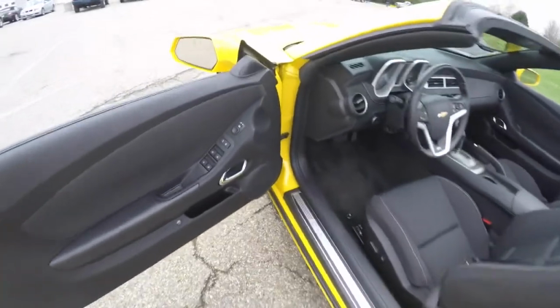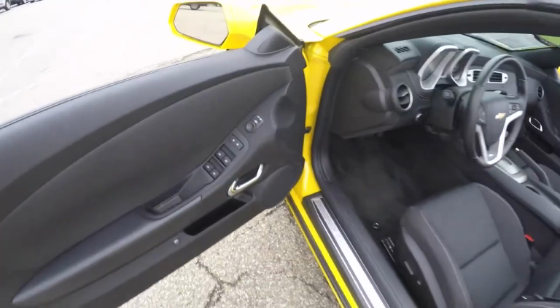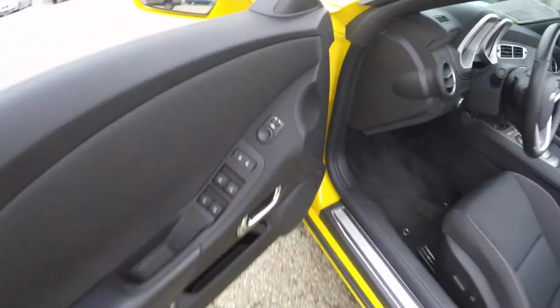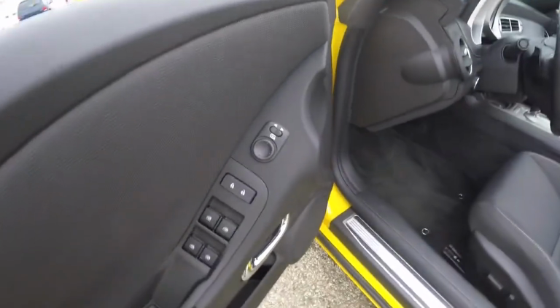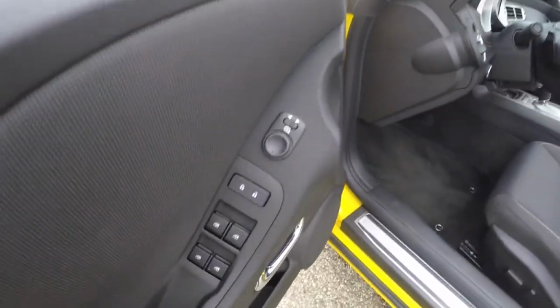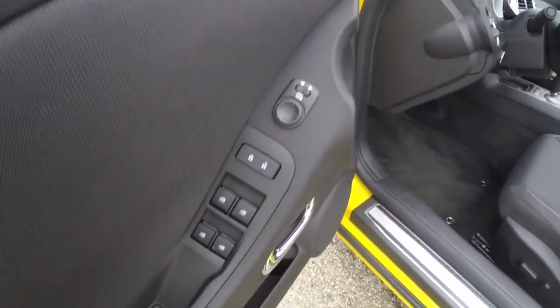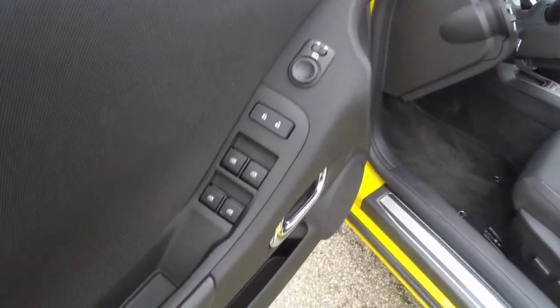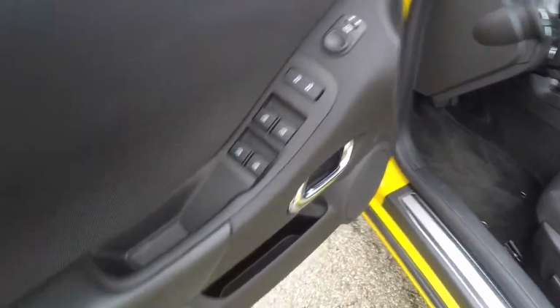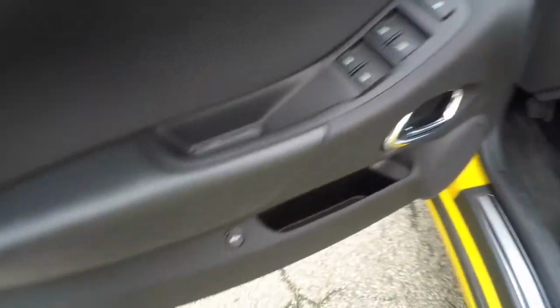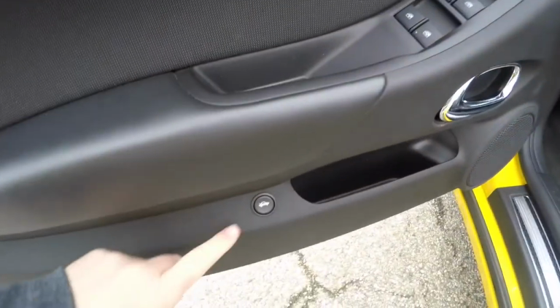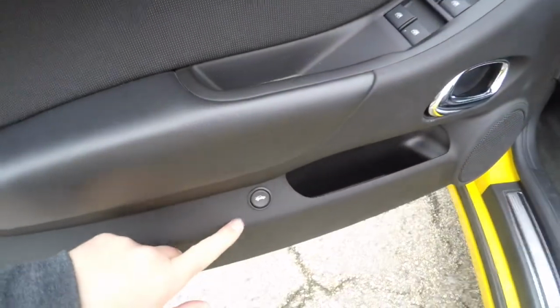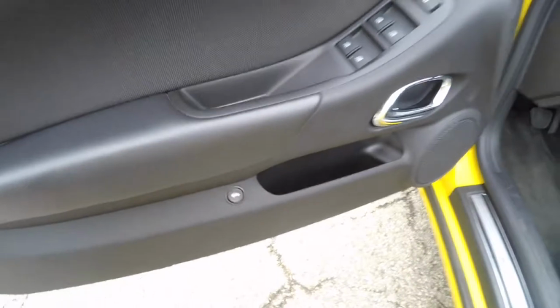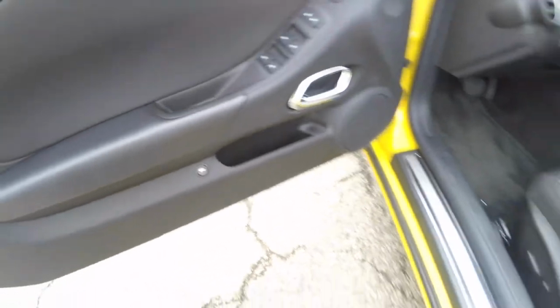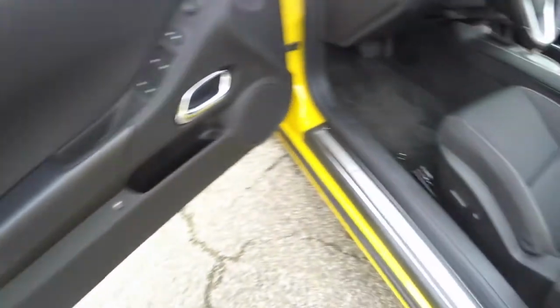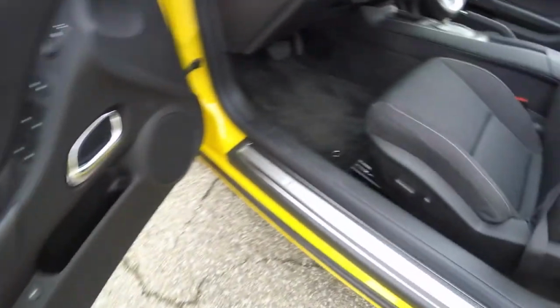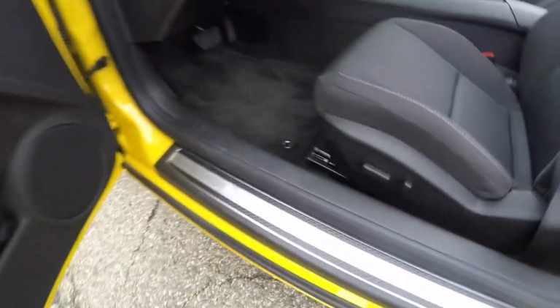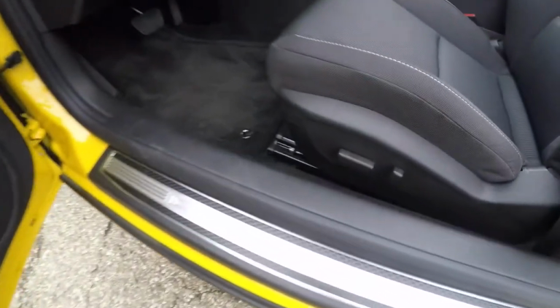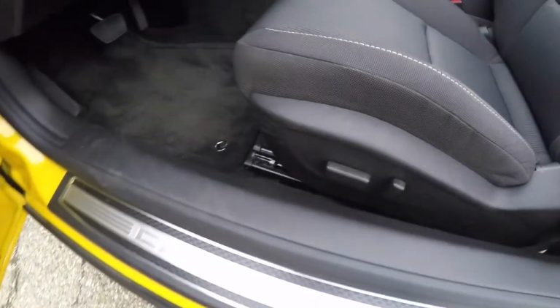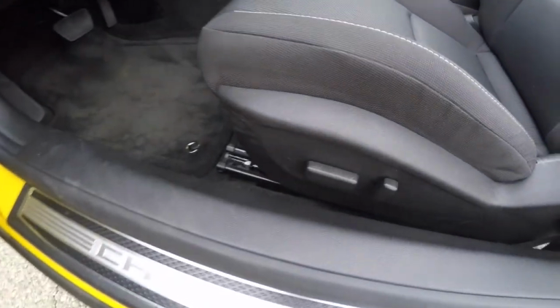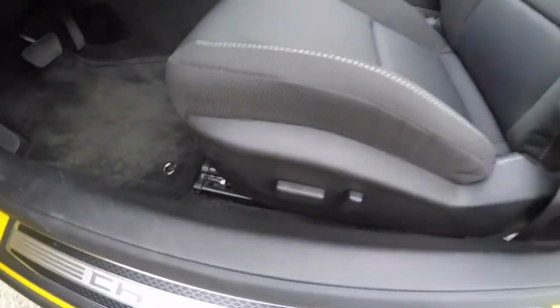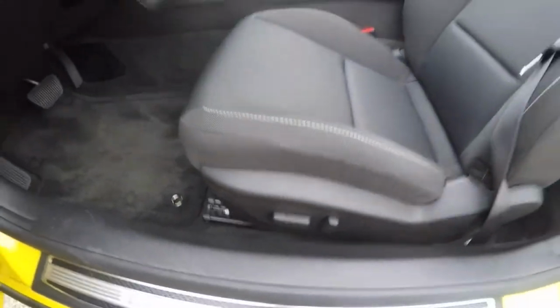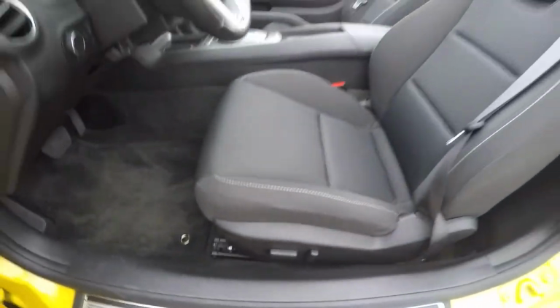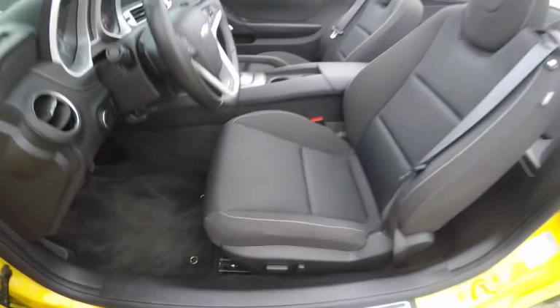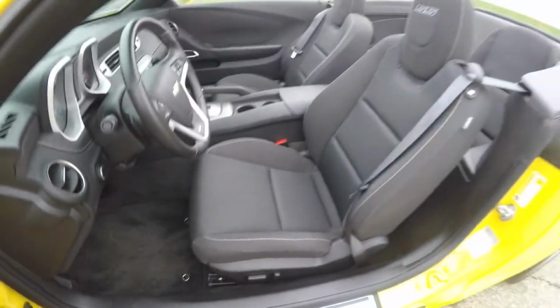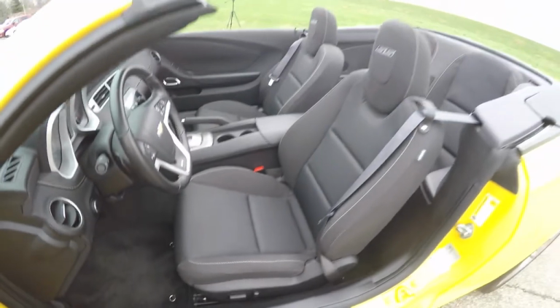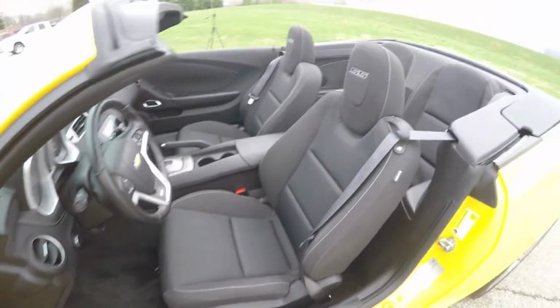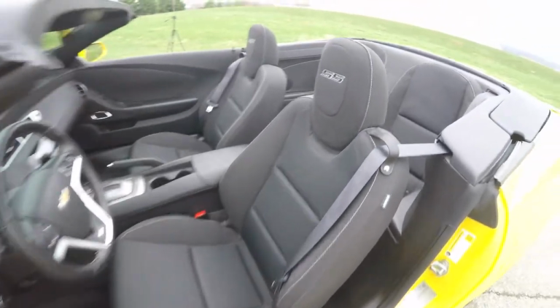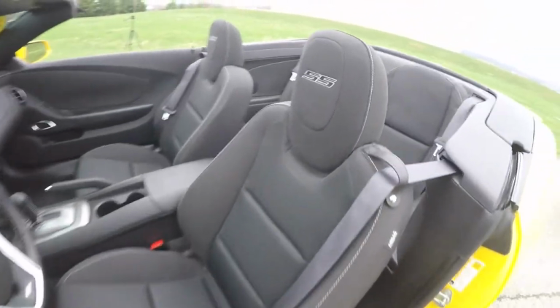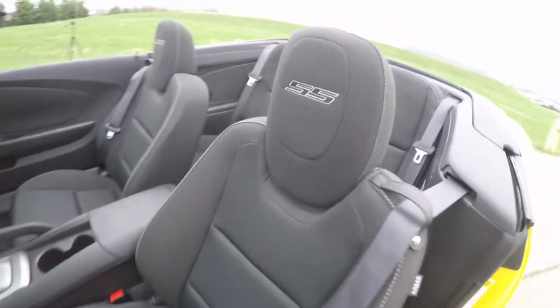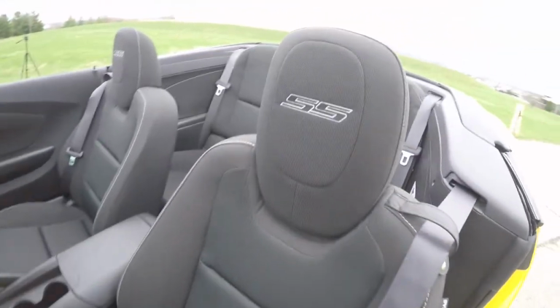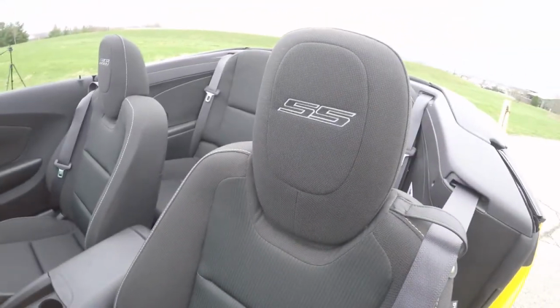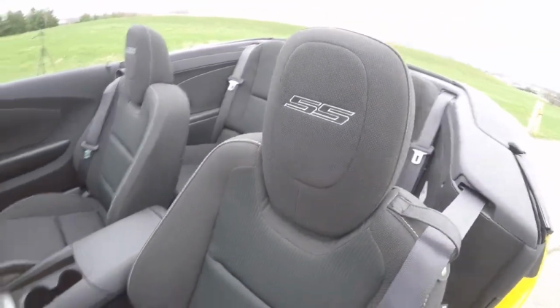Take a look inside. Power mirrors, power windows, and power door locks. Also have remote trunk release. Eight-way power driver's seat. Does have the SS embroidery on the head restraints.